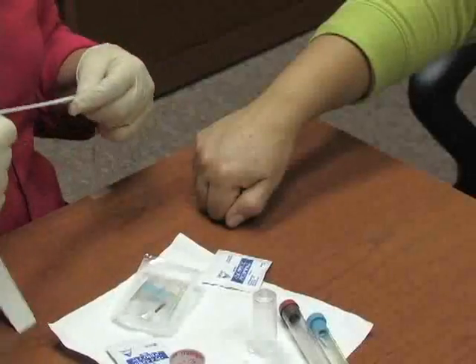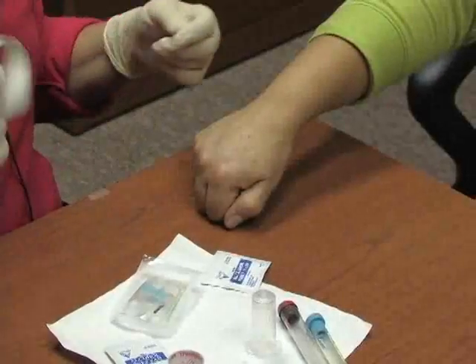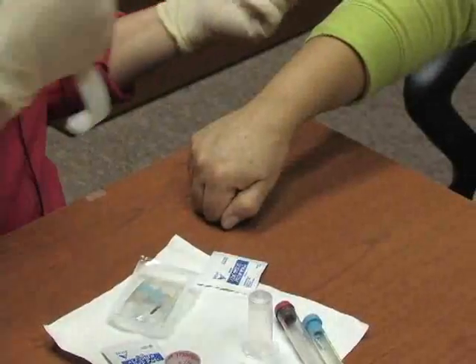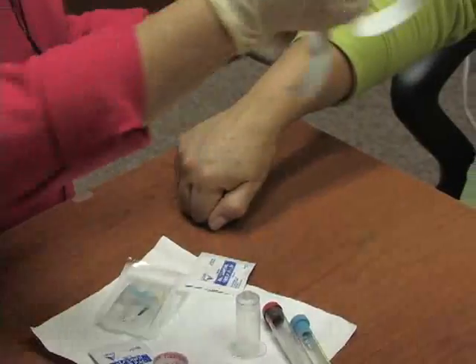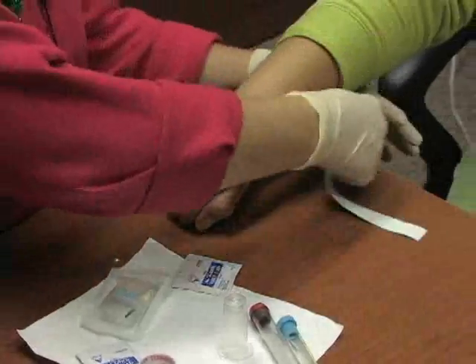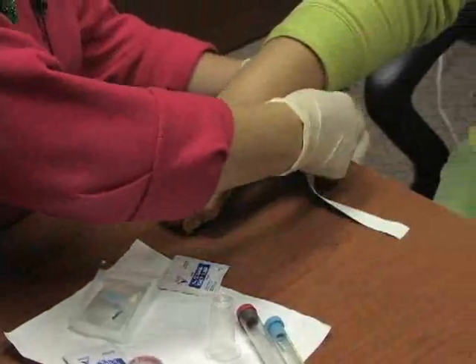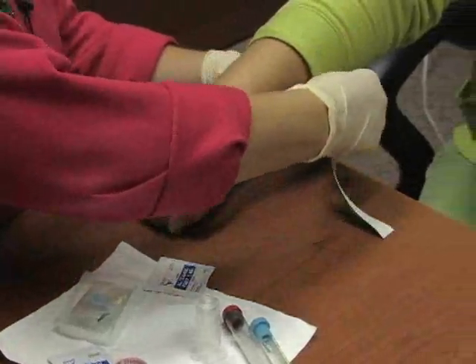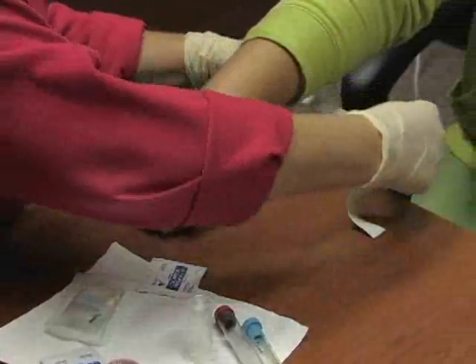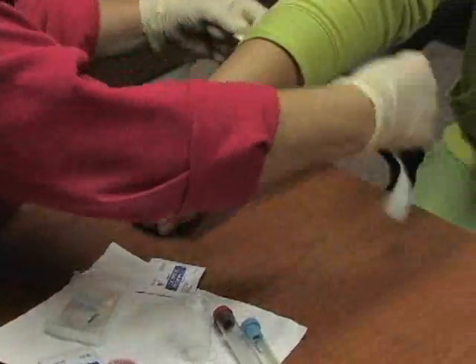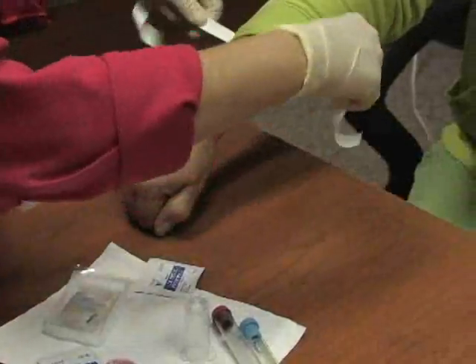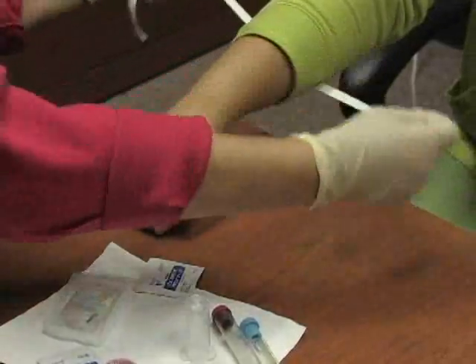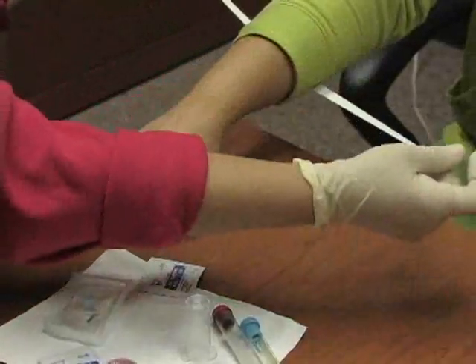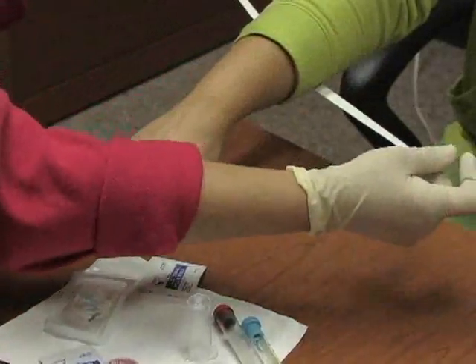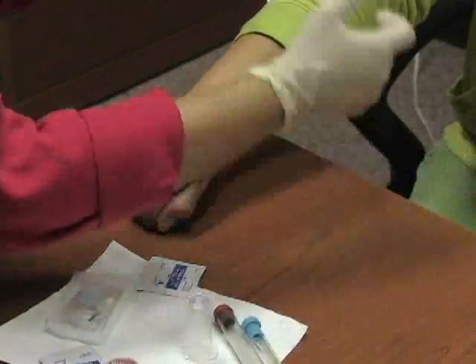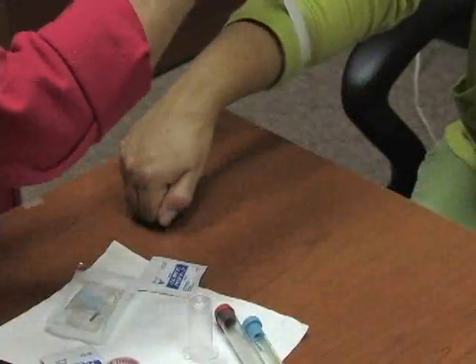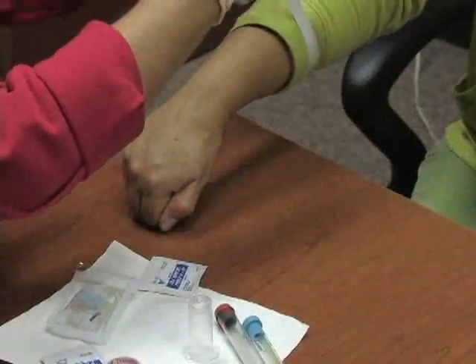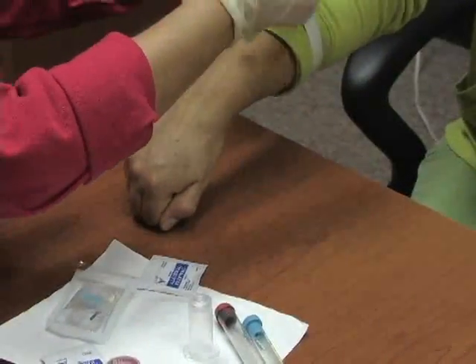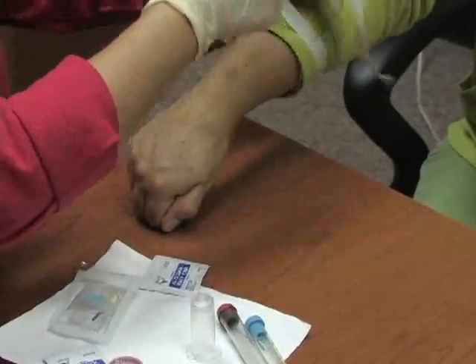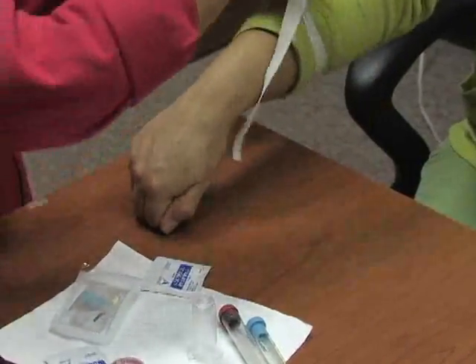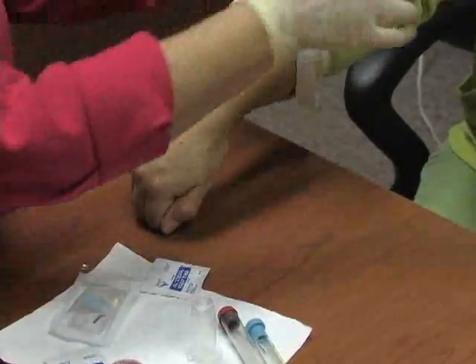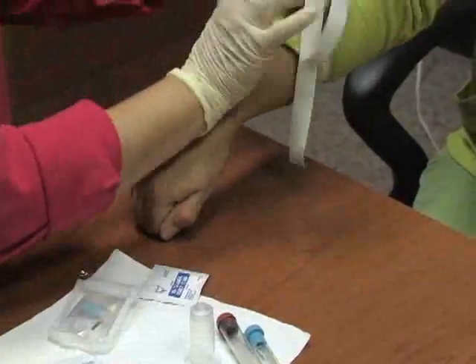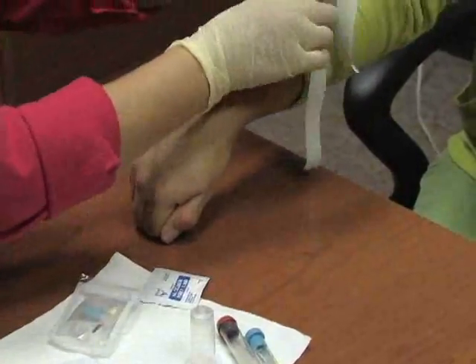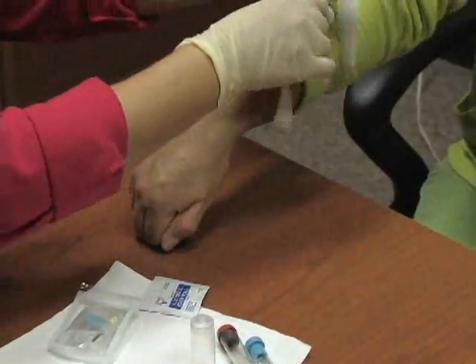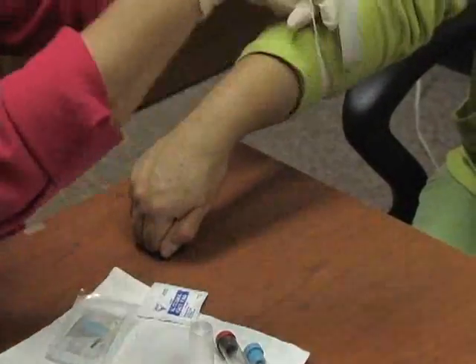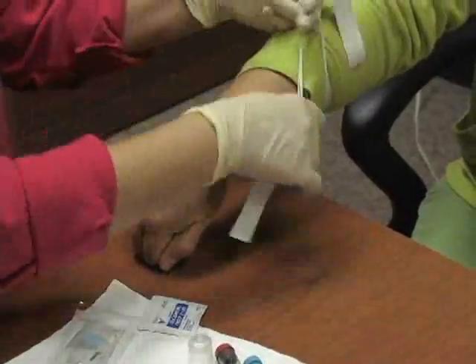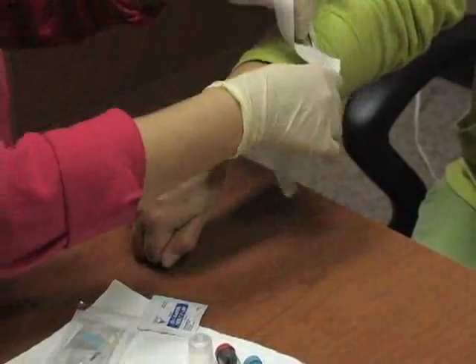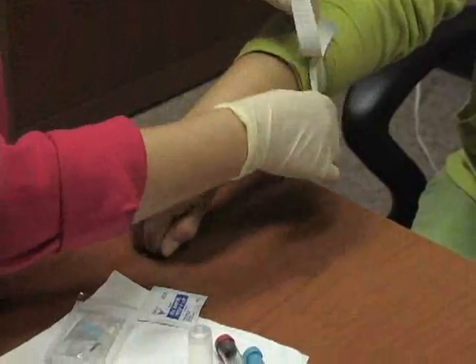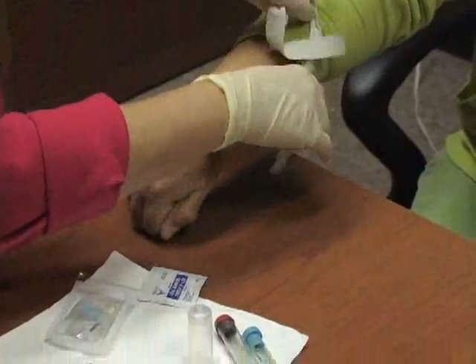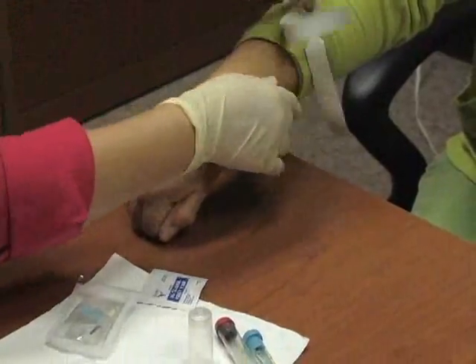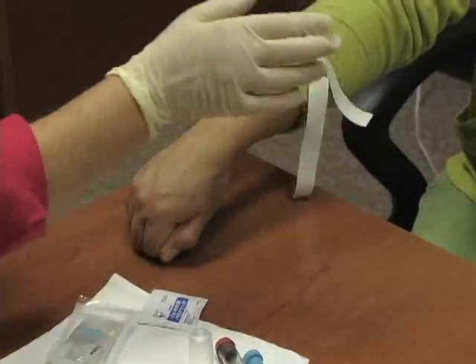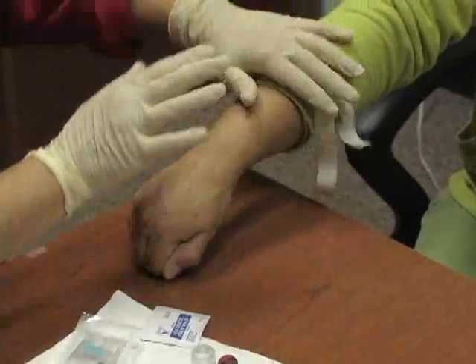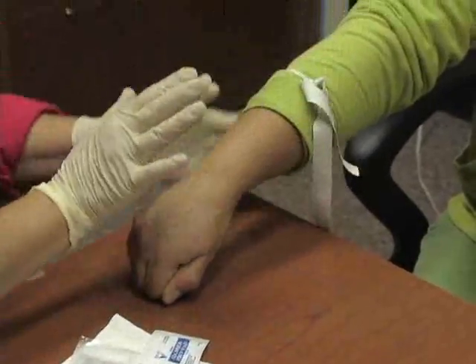The next procedure we're going to do is to draw peripheral labs. Get your tourniquet ready and apply your tourniquet so it can be easily released with a one-finger method.